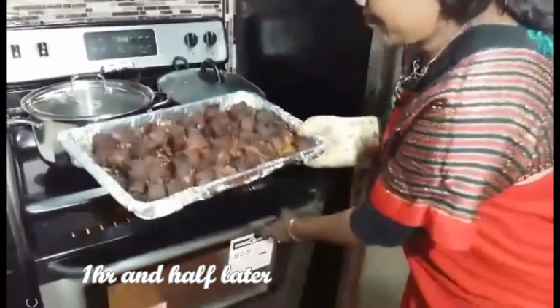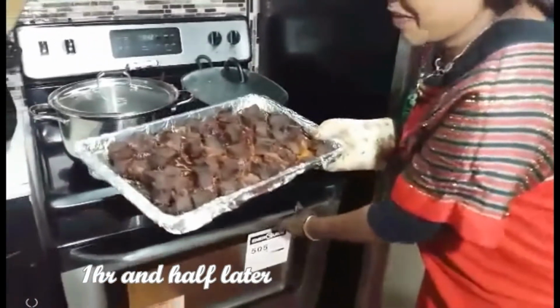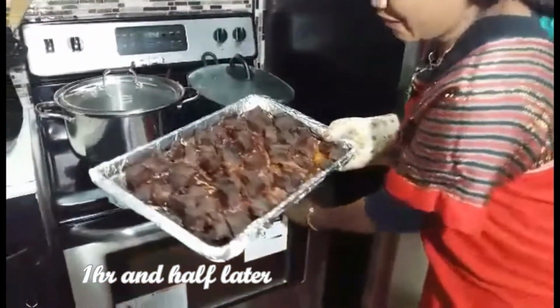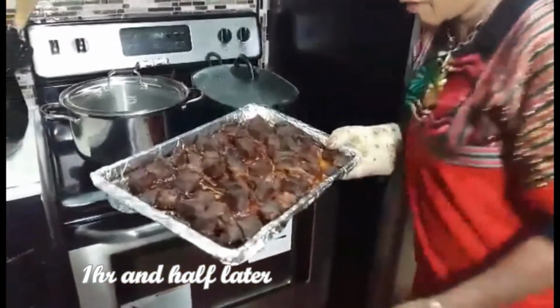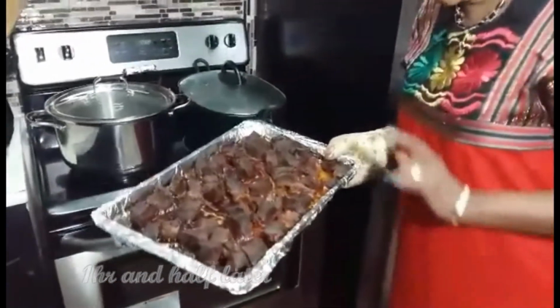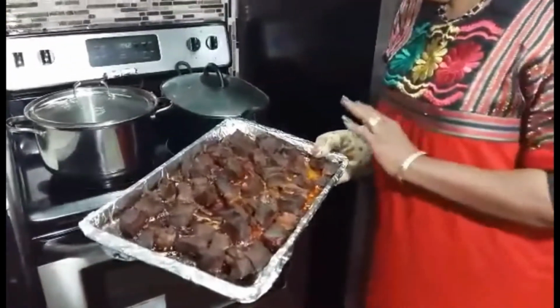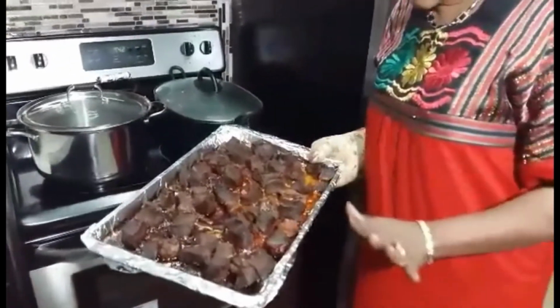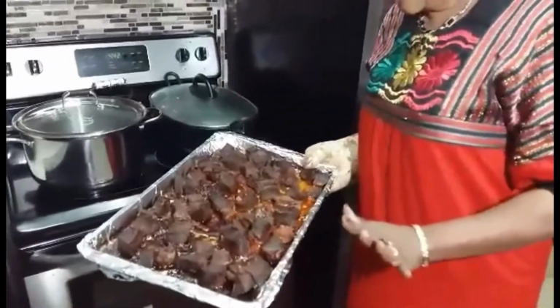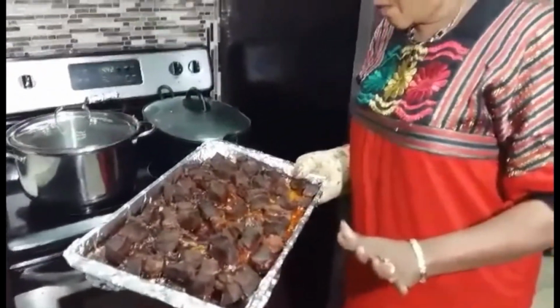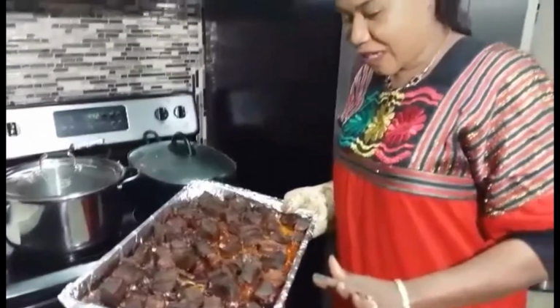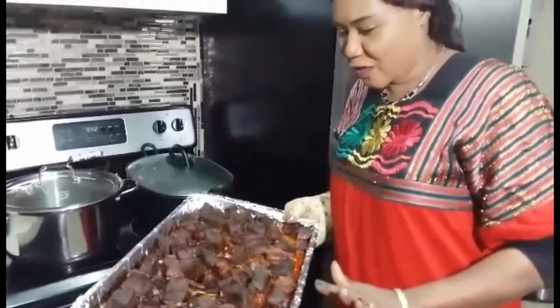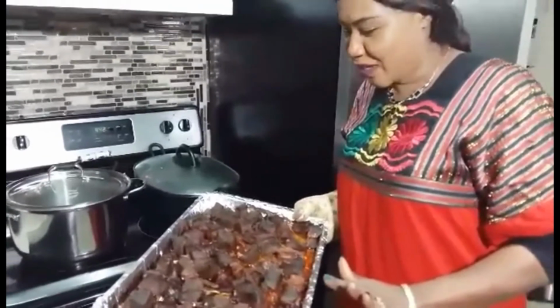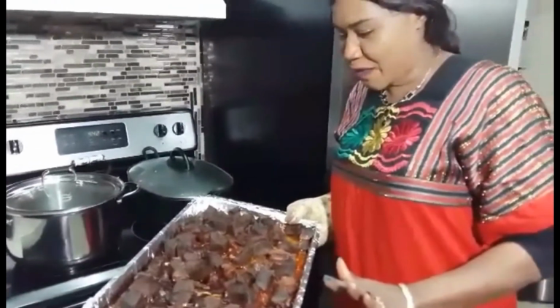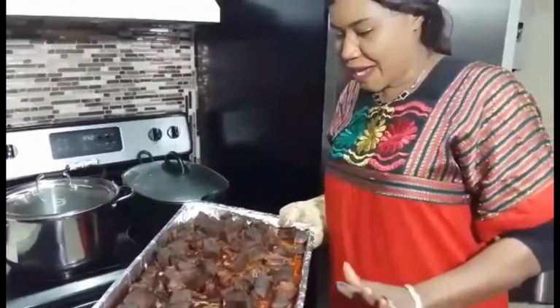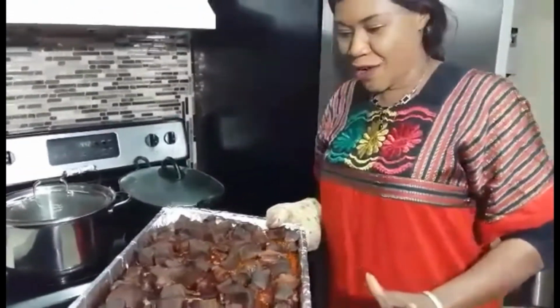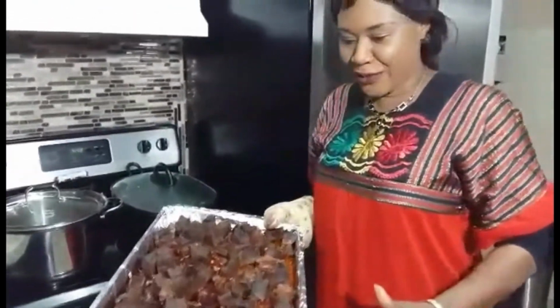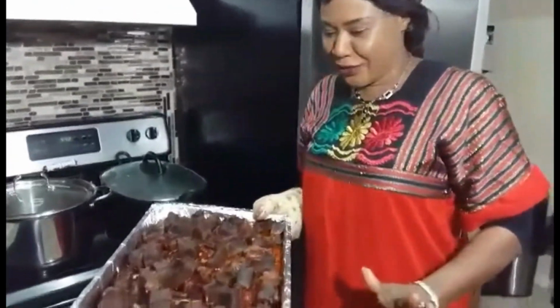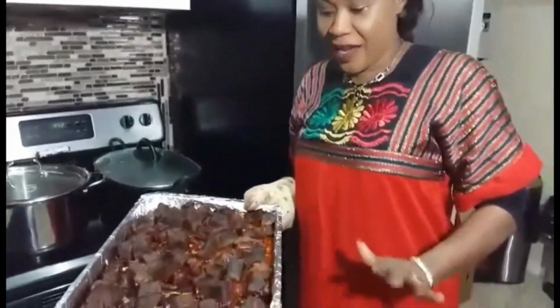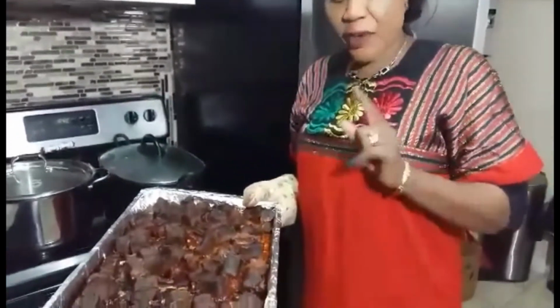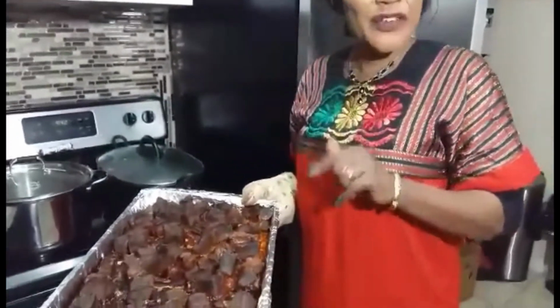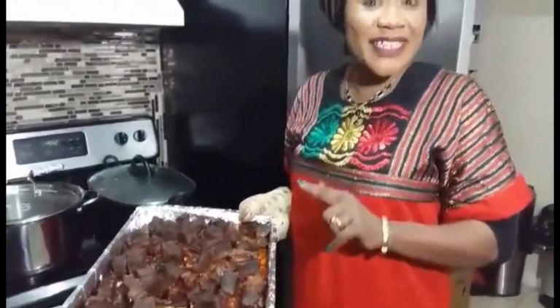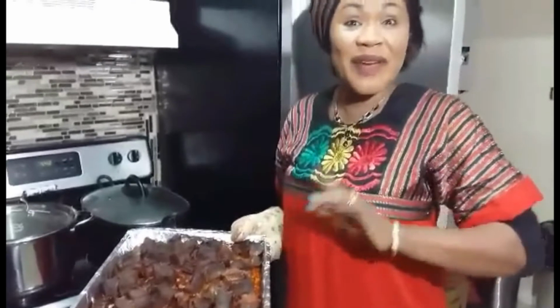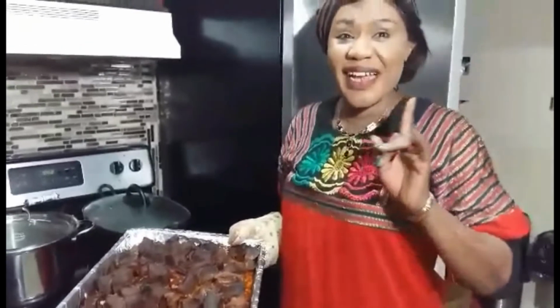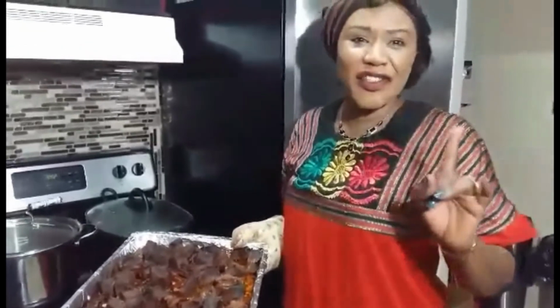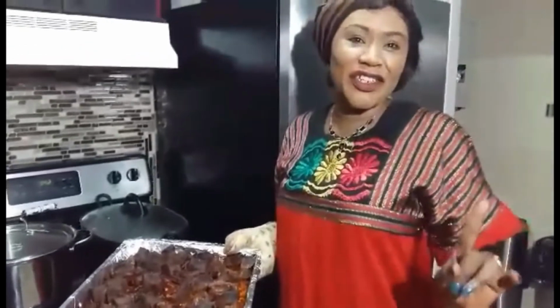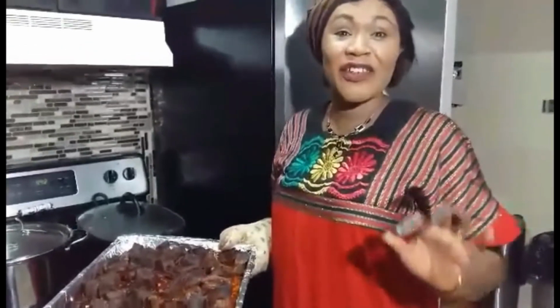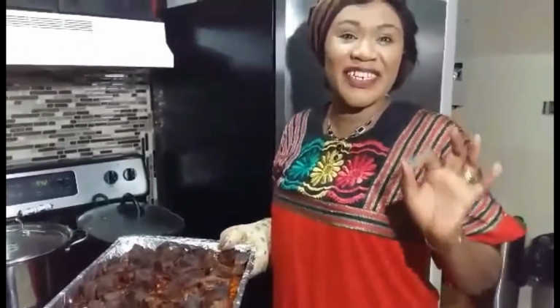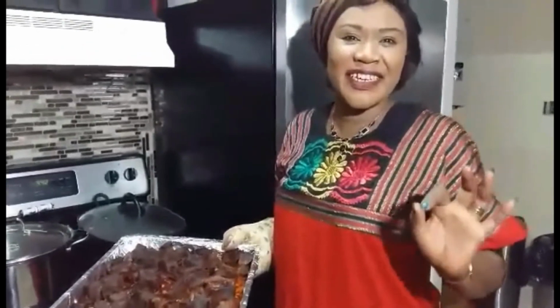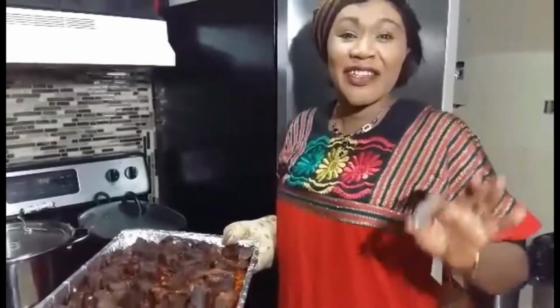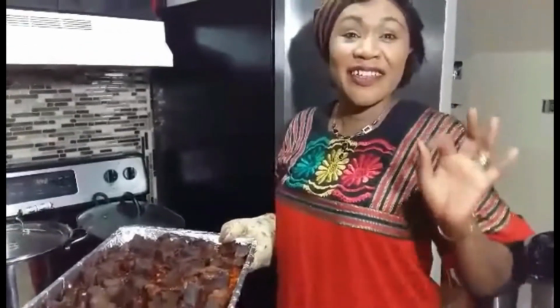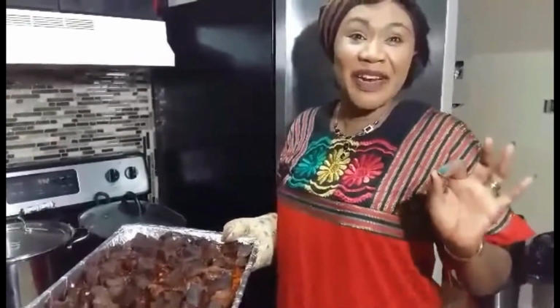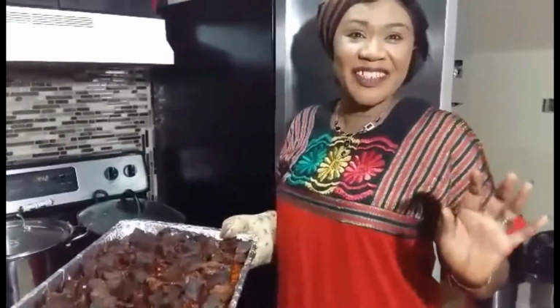My dry beef is ready. Oh my god, I can smell it from here. I hope you too. I am going to use this for my next dish — the authentic money dish. It is cold.